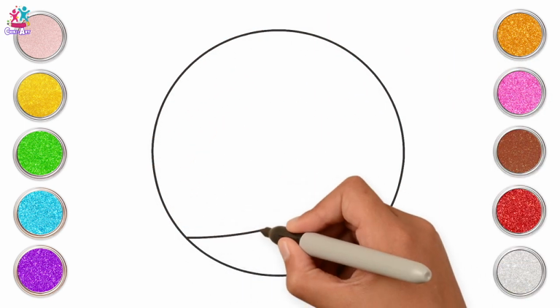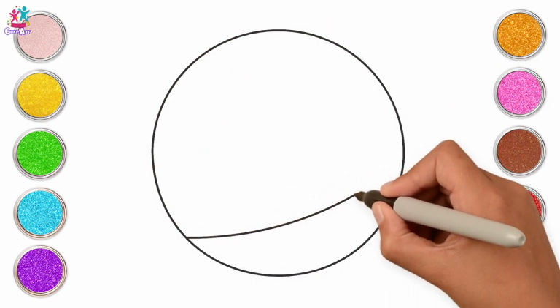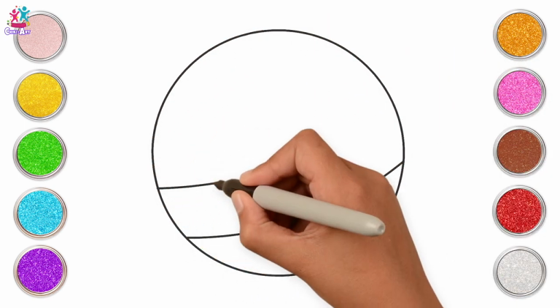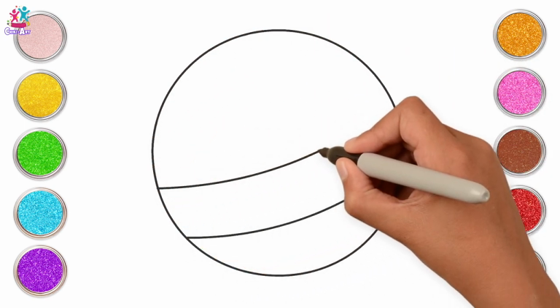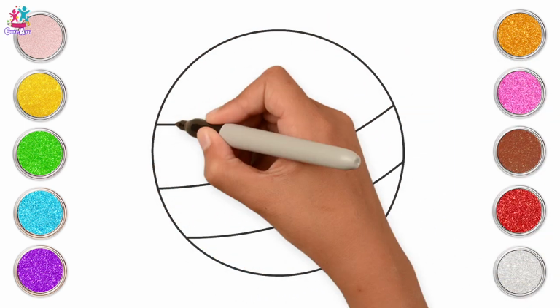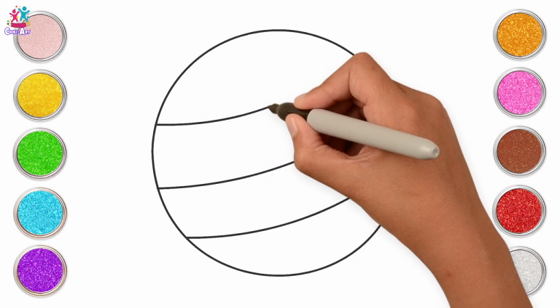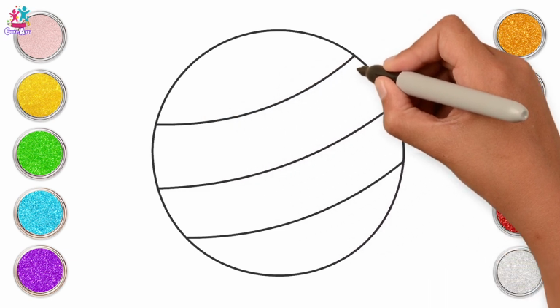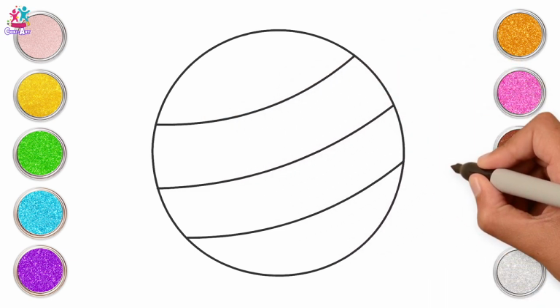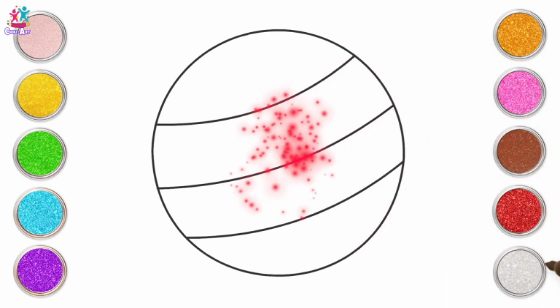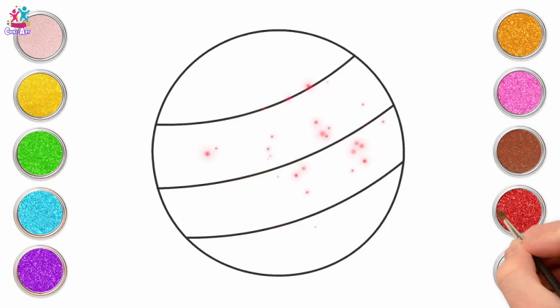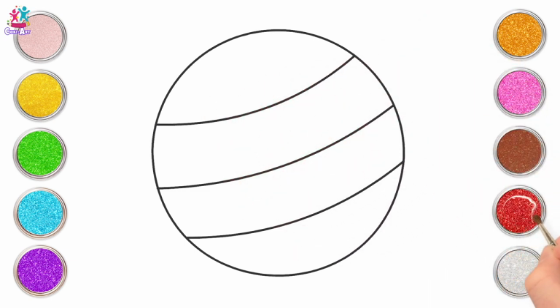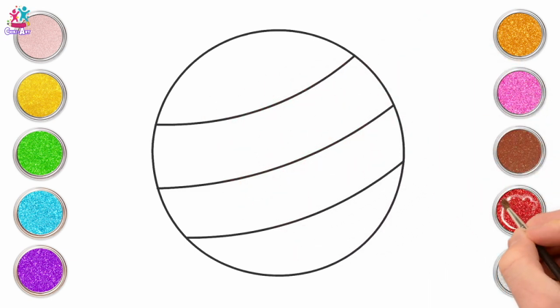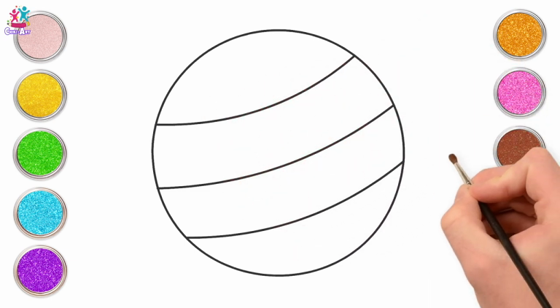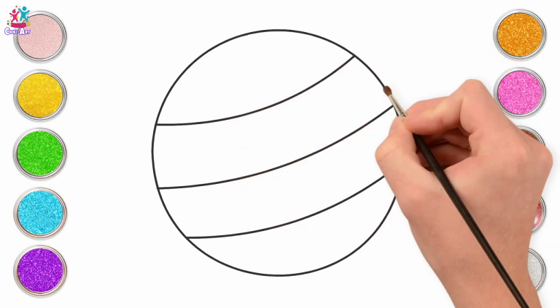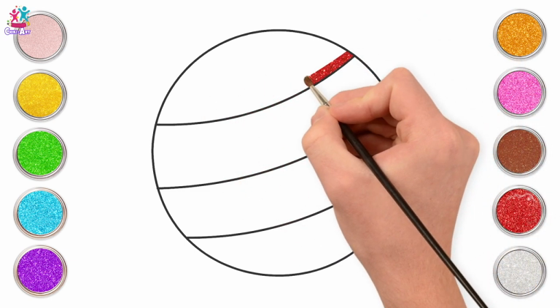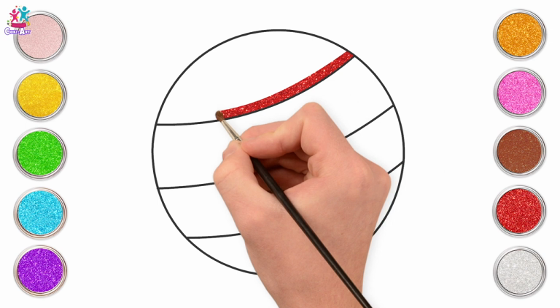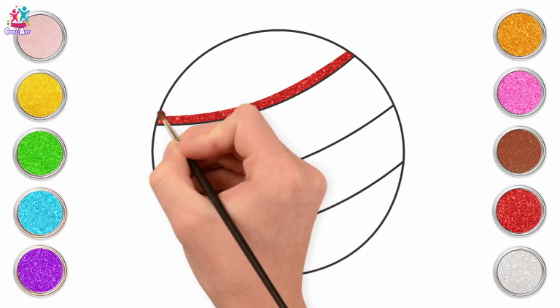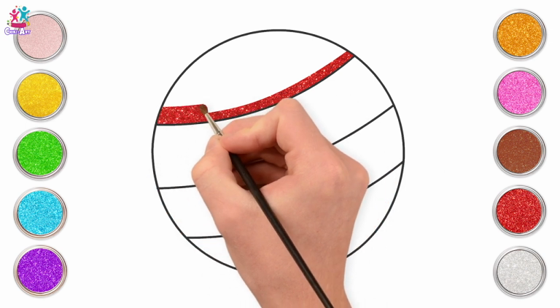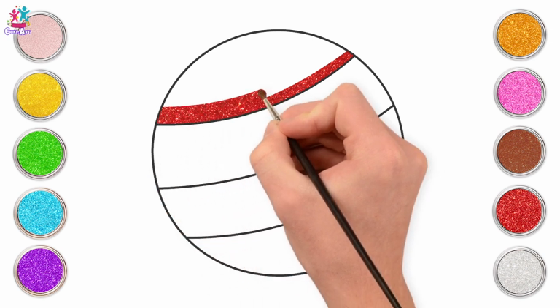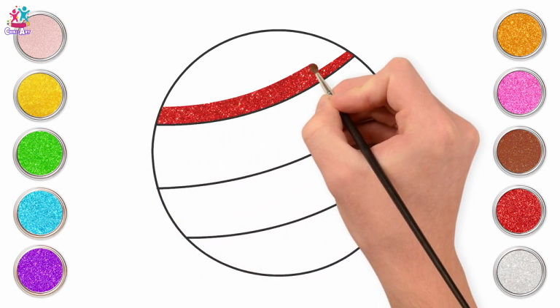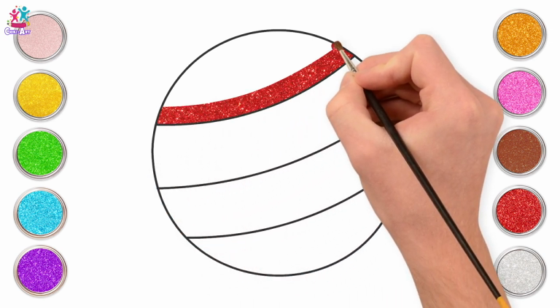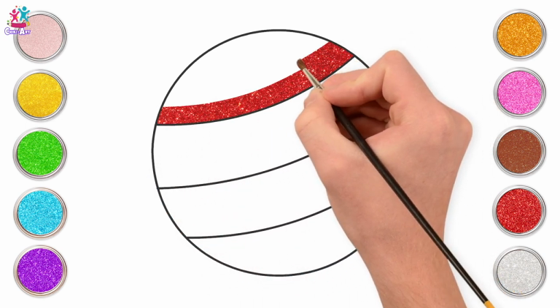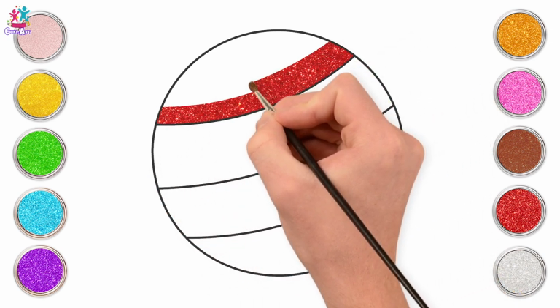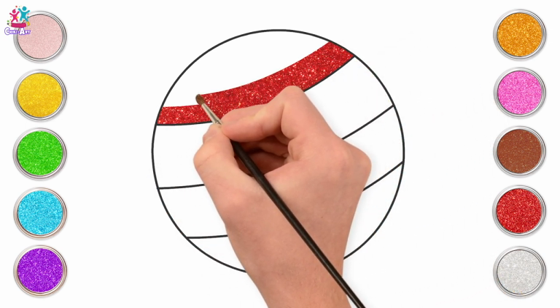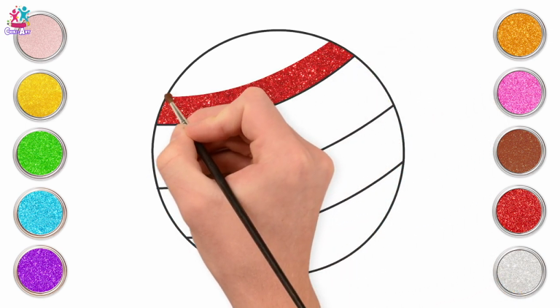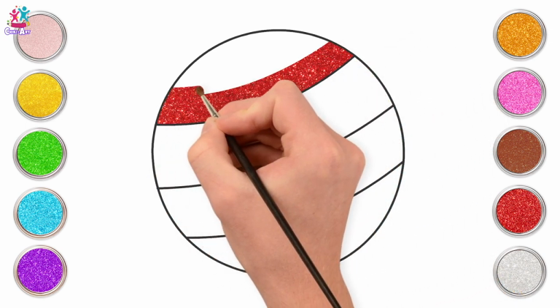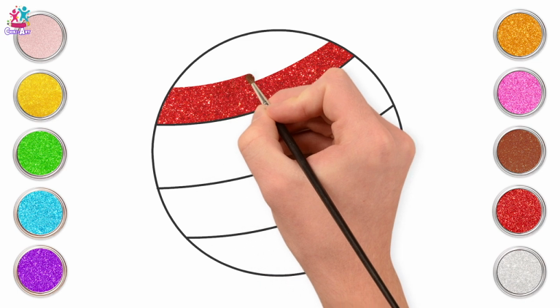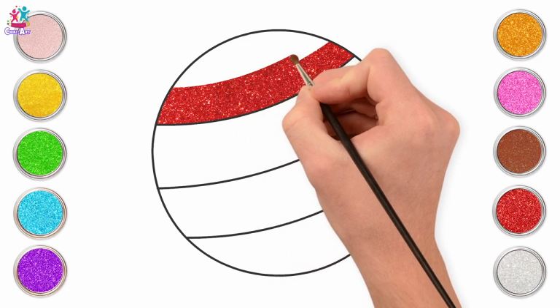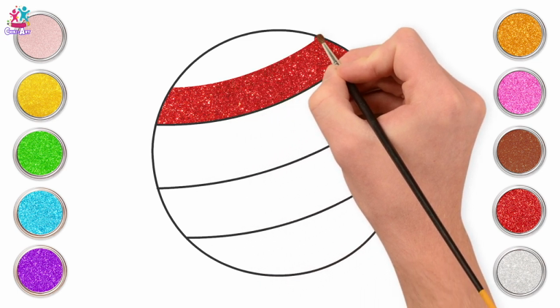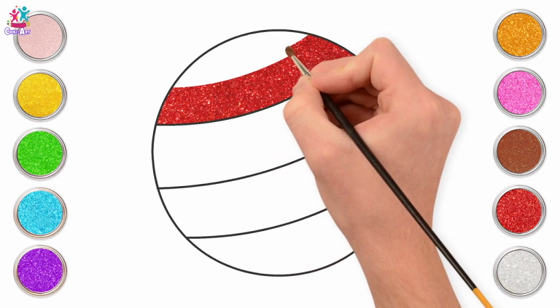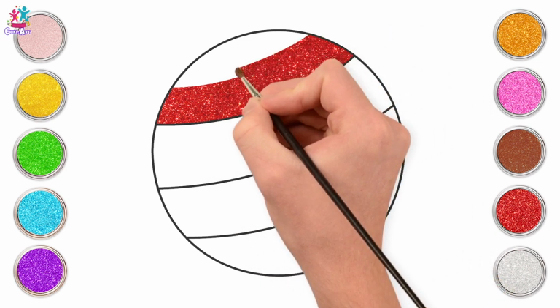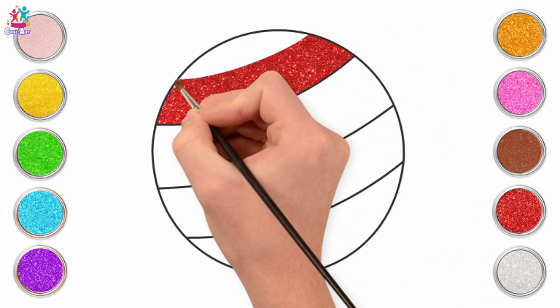Can you guess what this is? That's right, it's a ball! All you have to do is draw a big circle shape and then decorate it with any pattern you like. We're doing some curvy stripes. The curves show the round shape of the ball. Red for the first stripe.